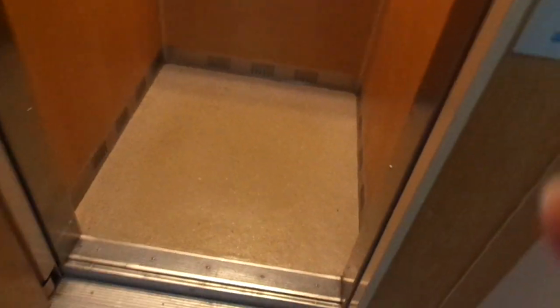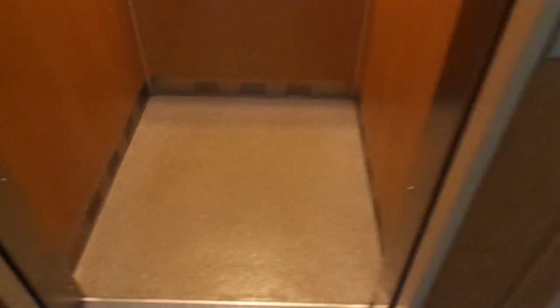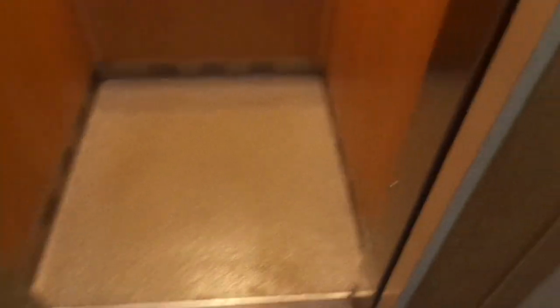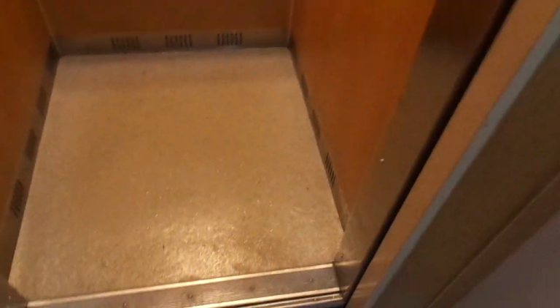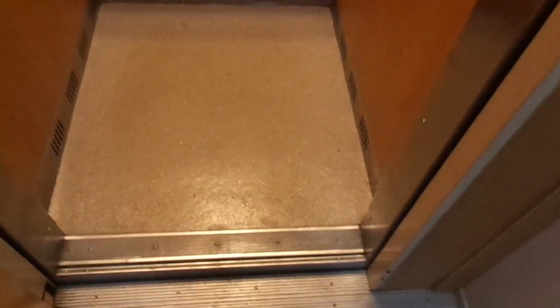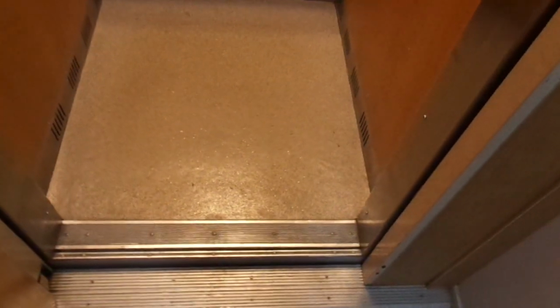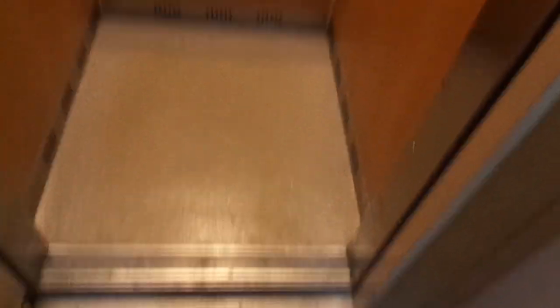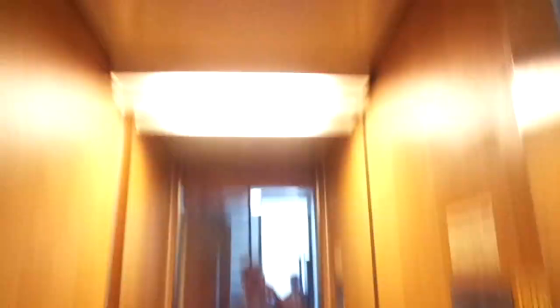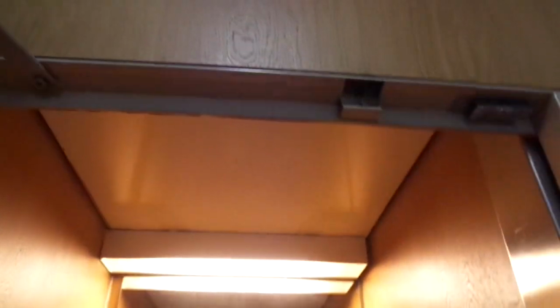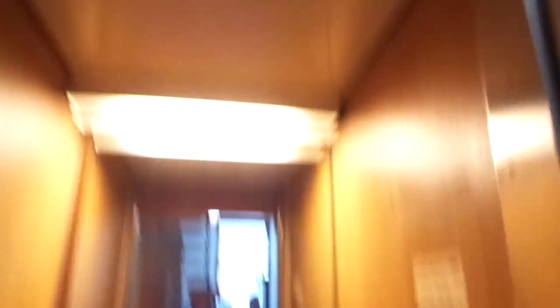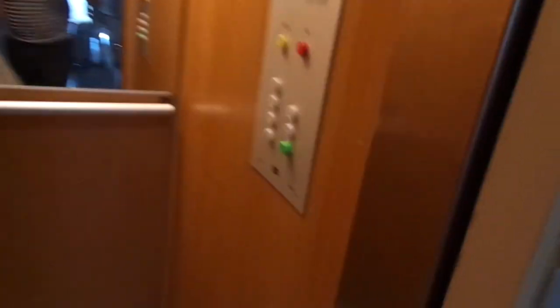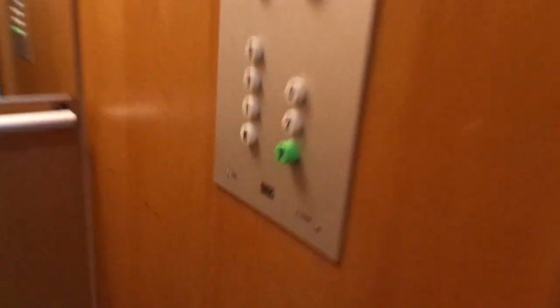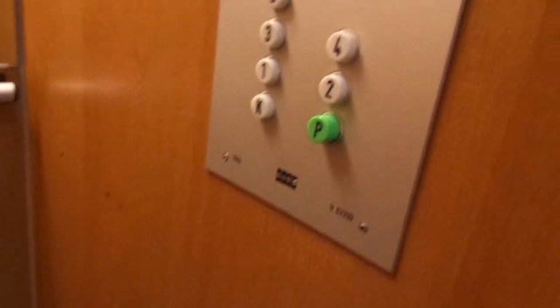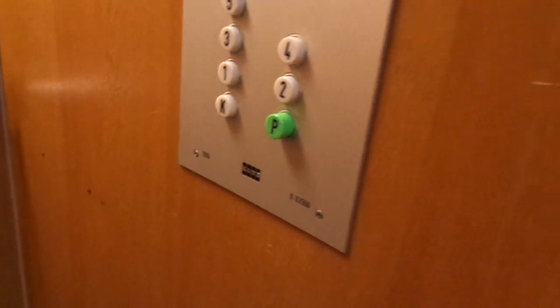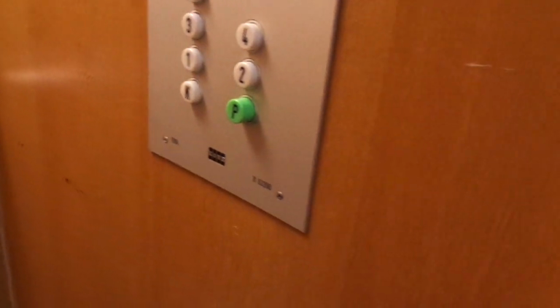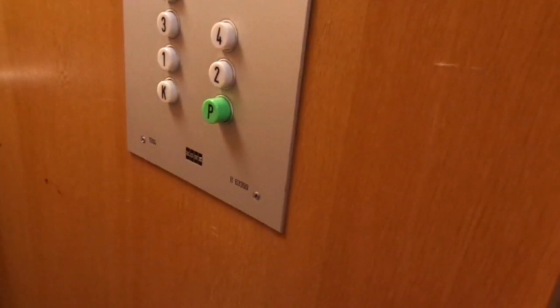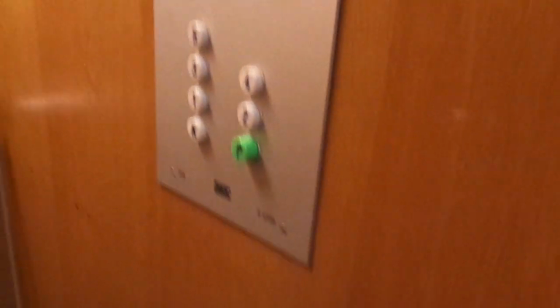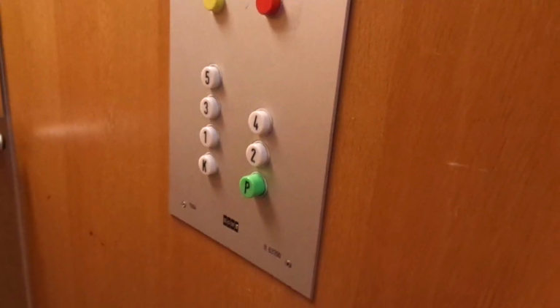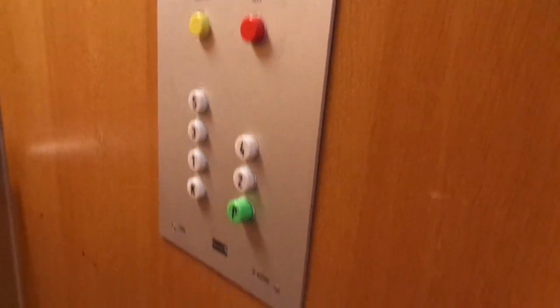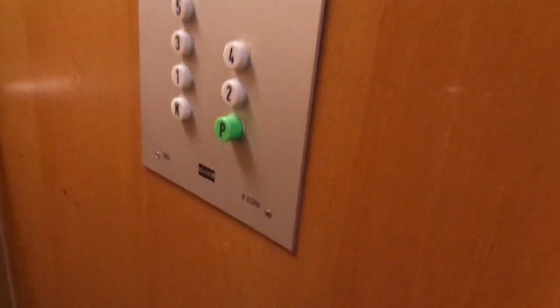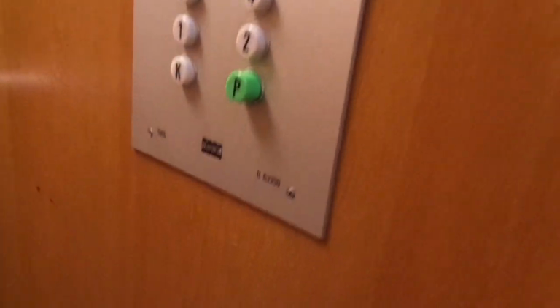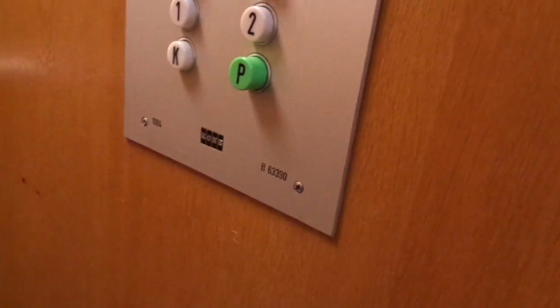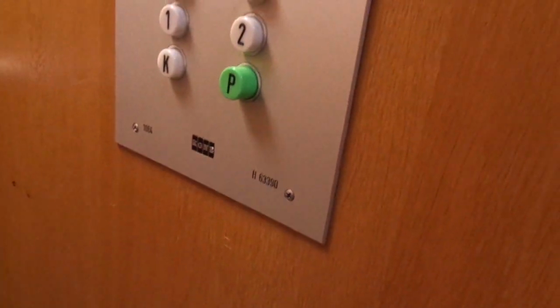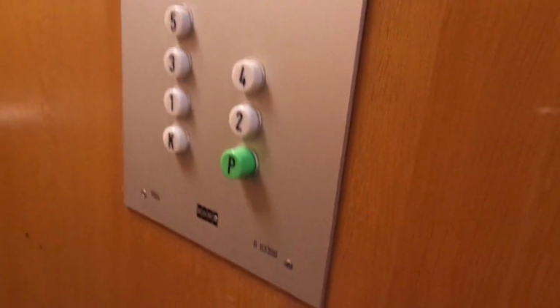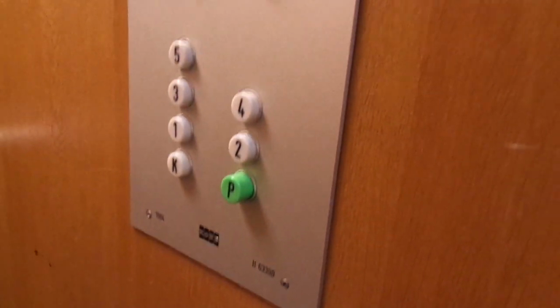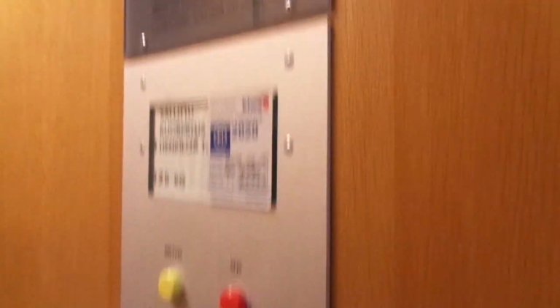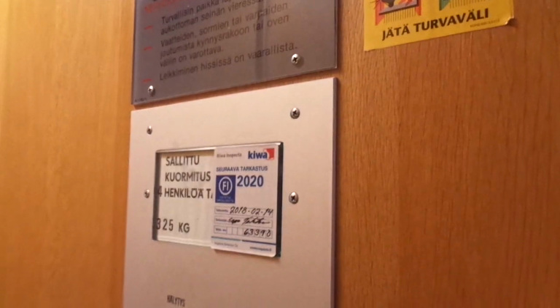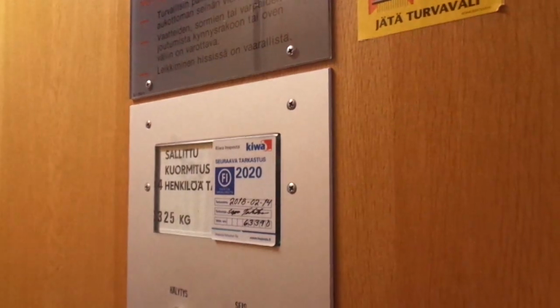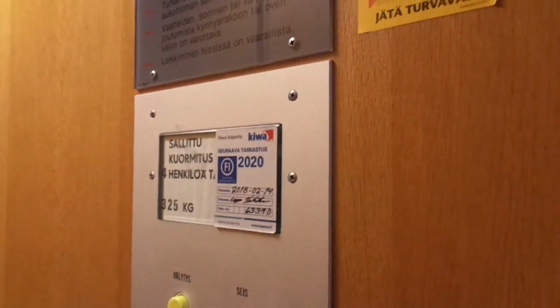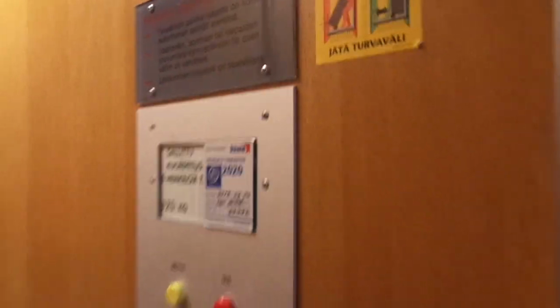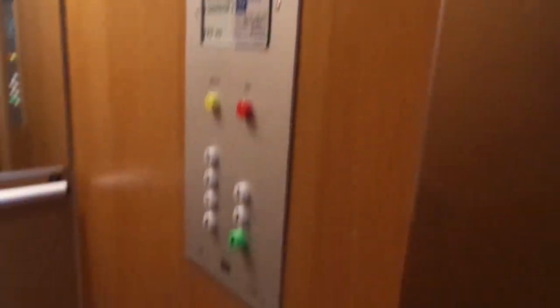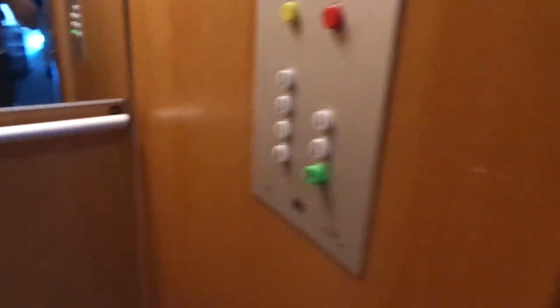Oh, this is very nice. Built in 1984, turning 35 years old during this year, 2019. Age 63390, 7 floors. It's going to be inspected next year, 2020. 7 floors.